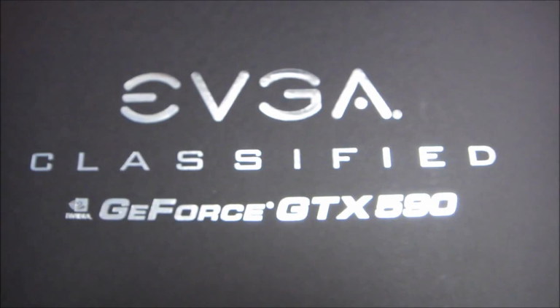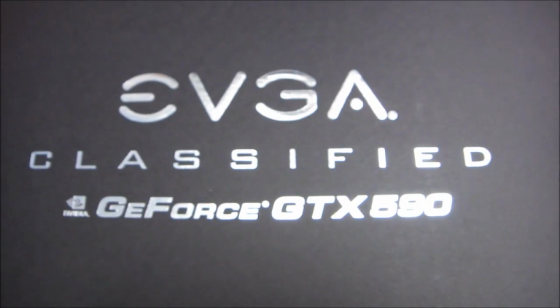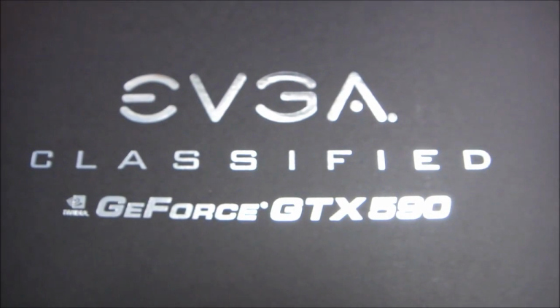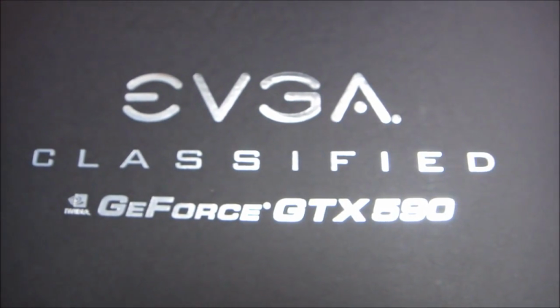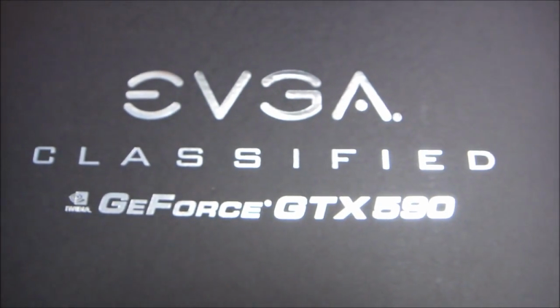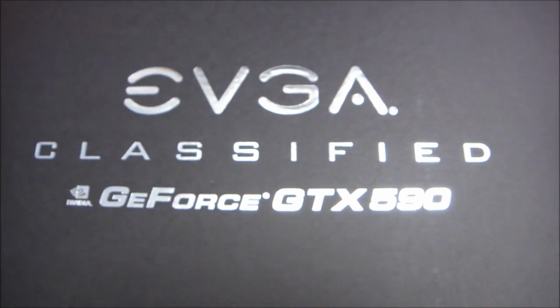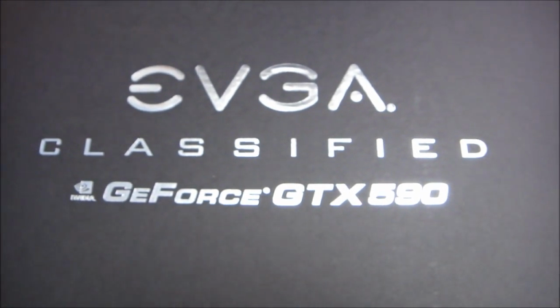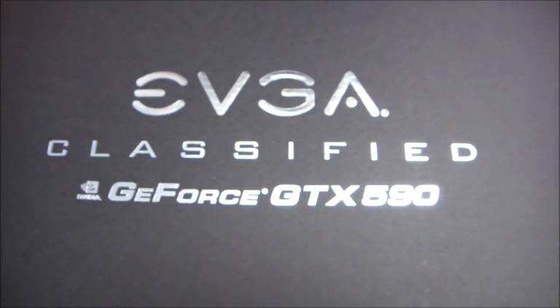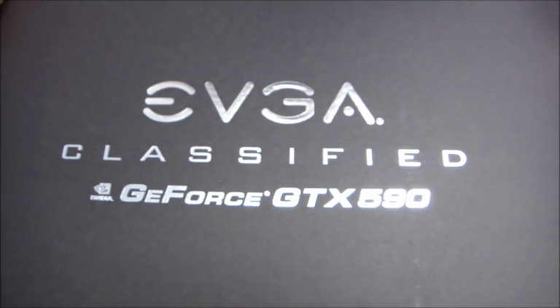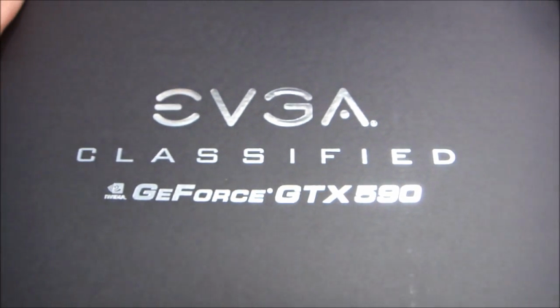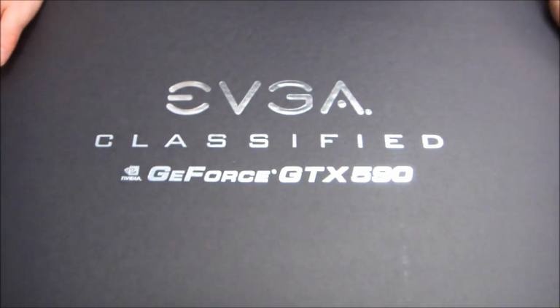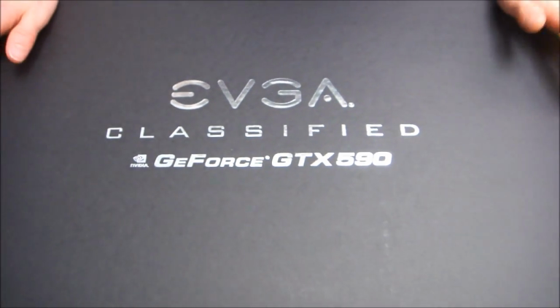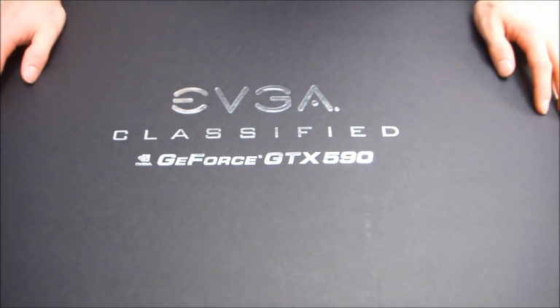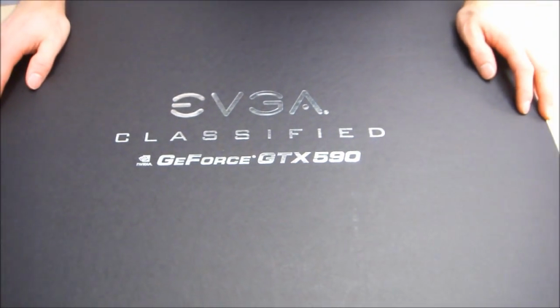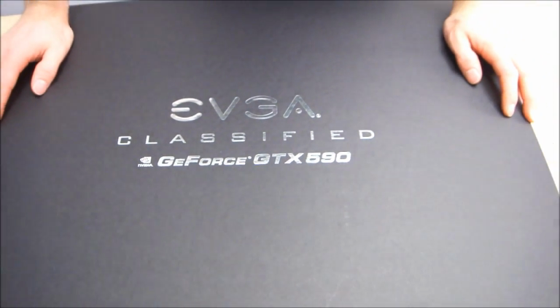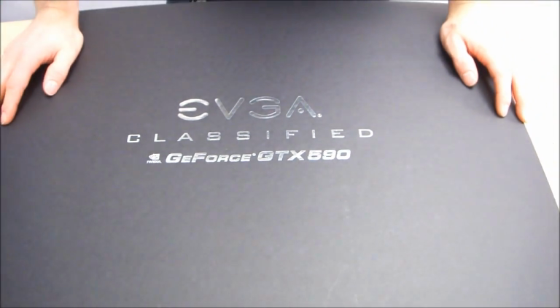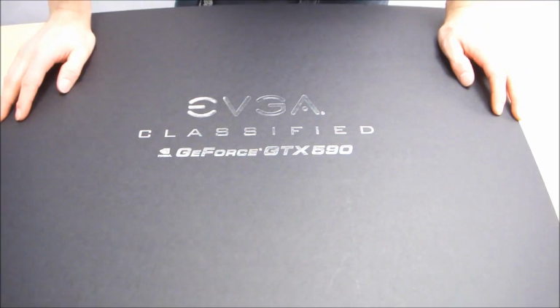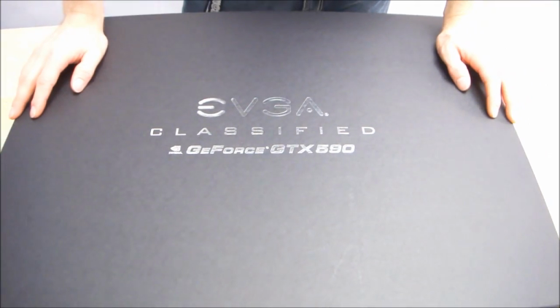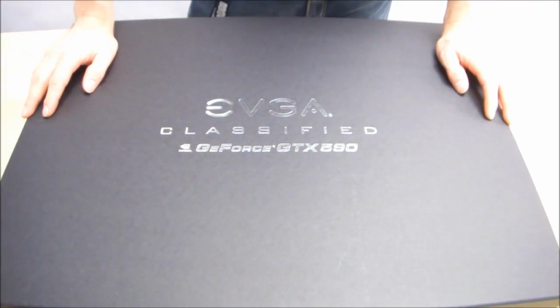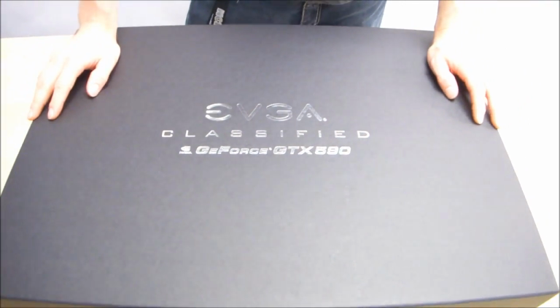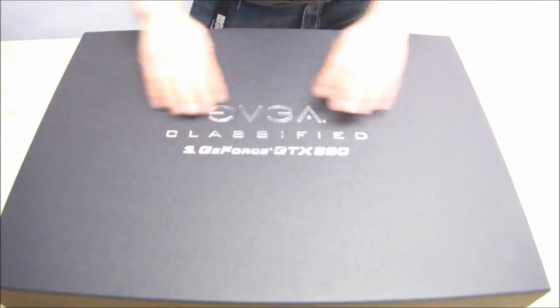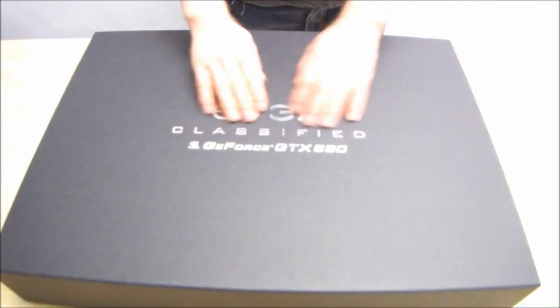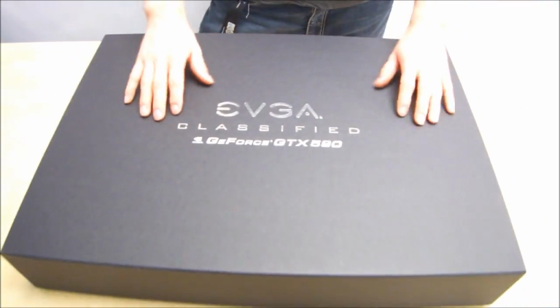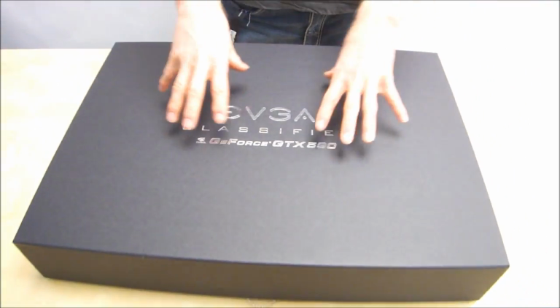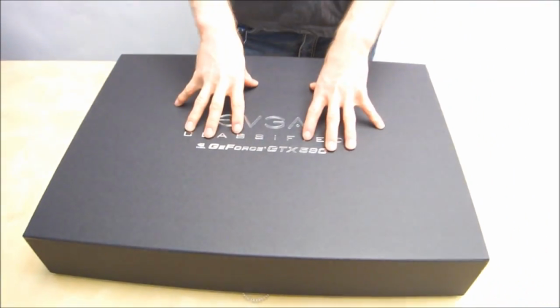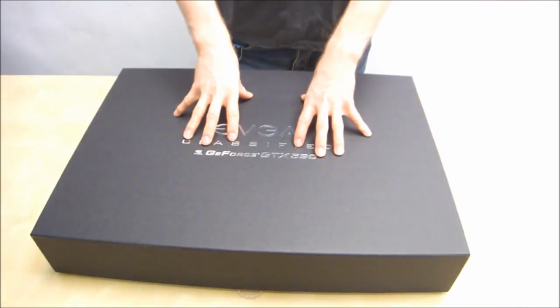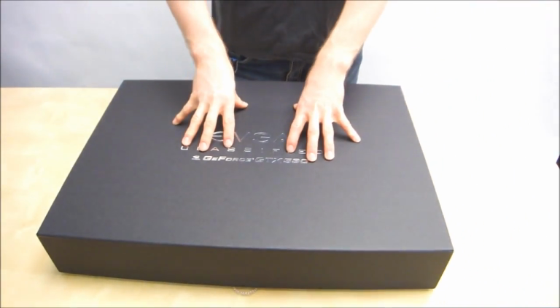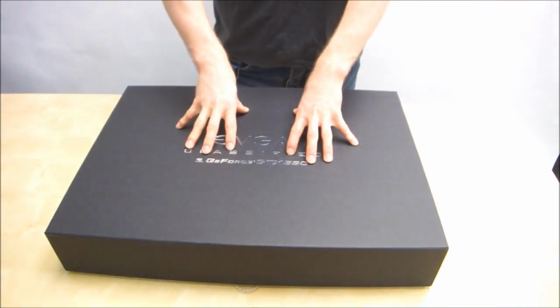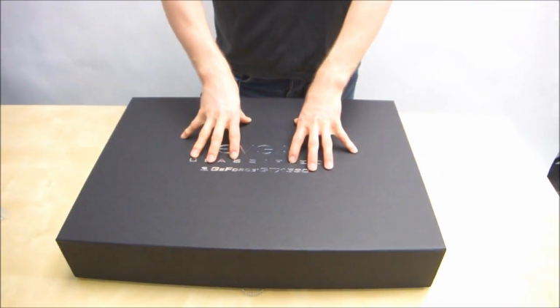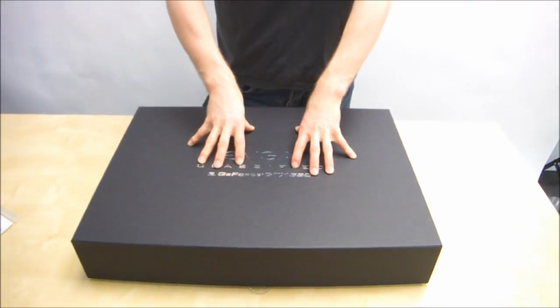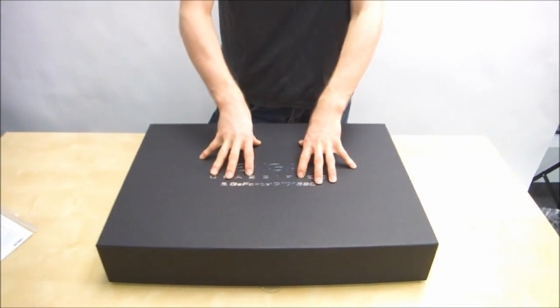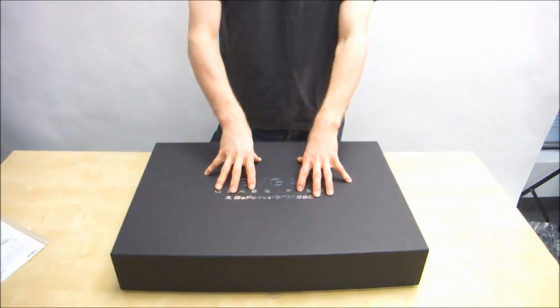This is truly a magnificent box. This is the box for the EVGA Classified Special Edition GeForce GTX 590.